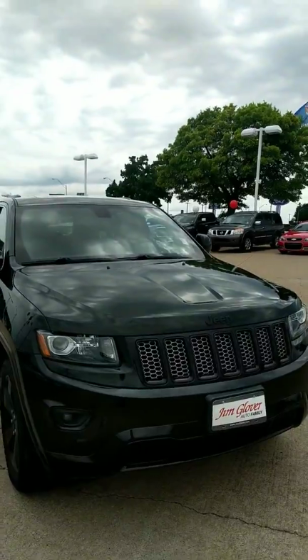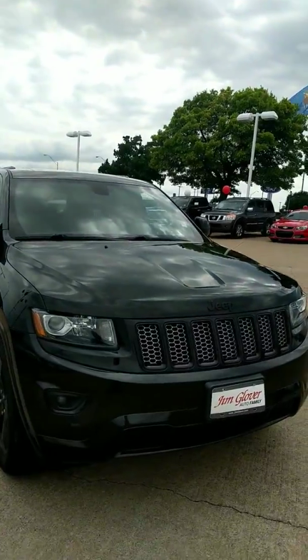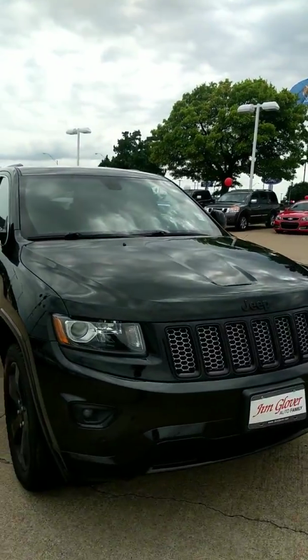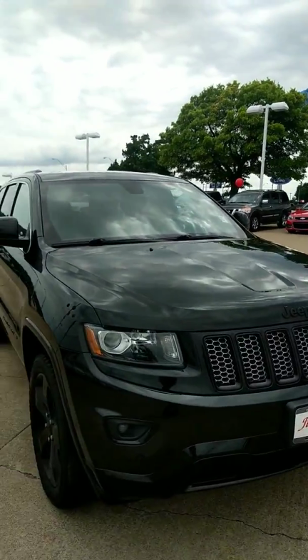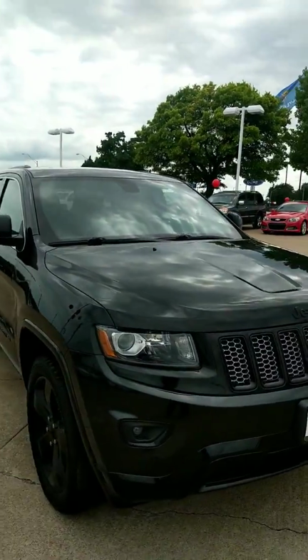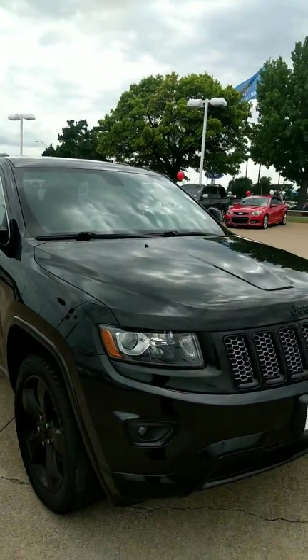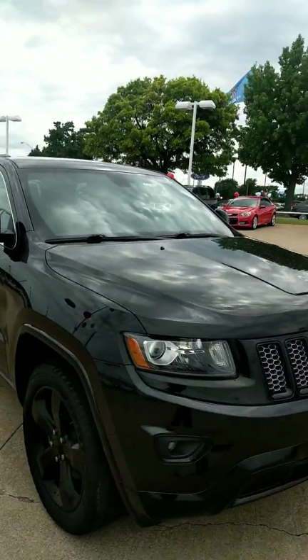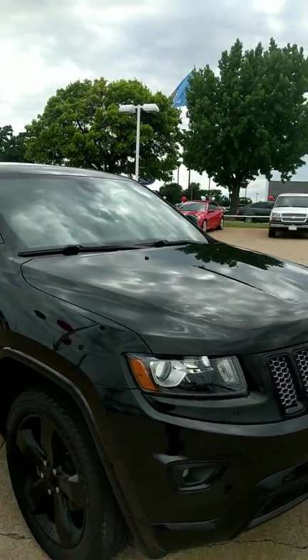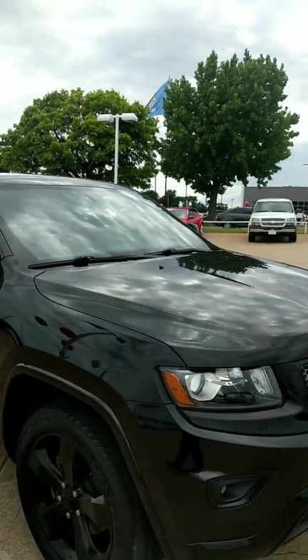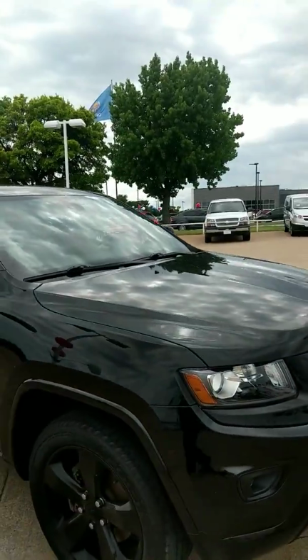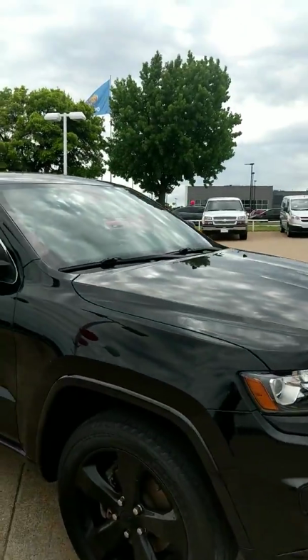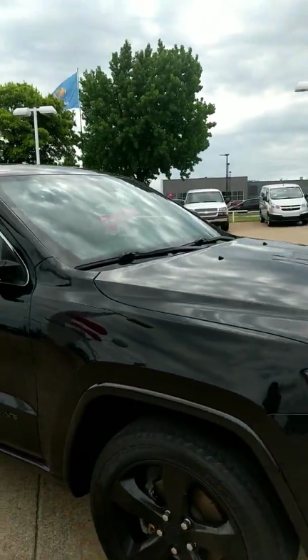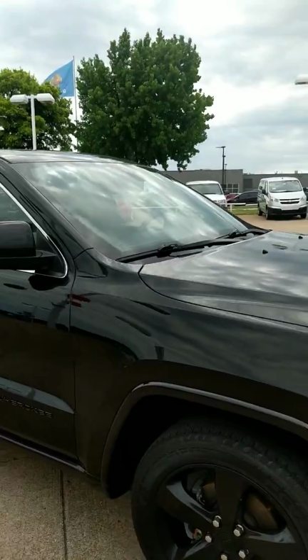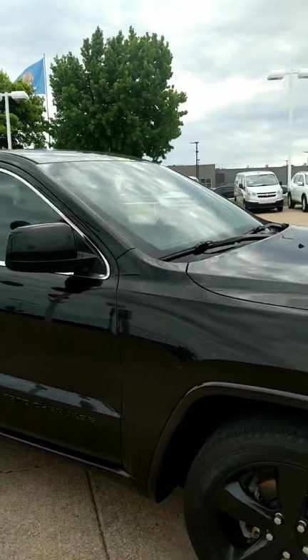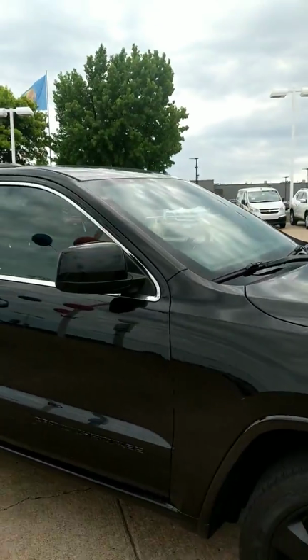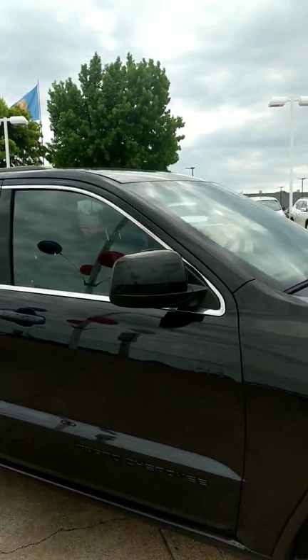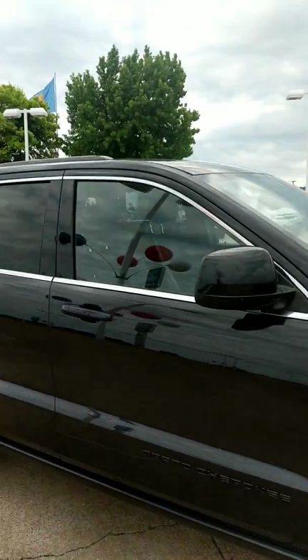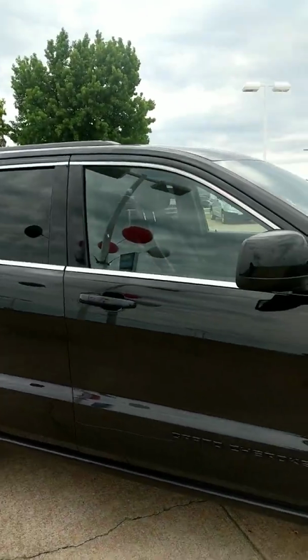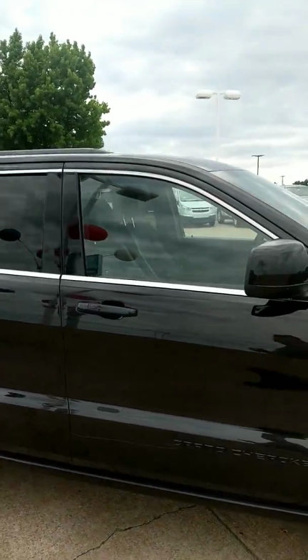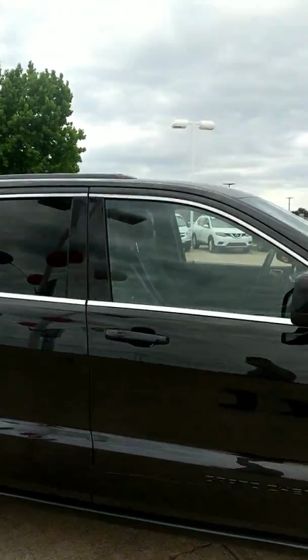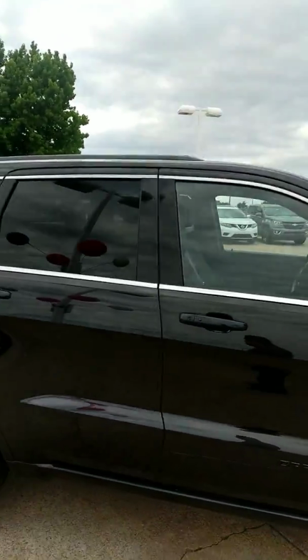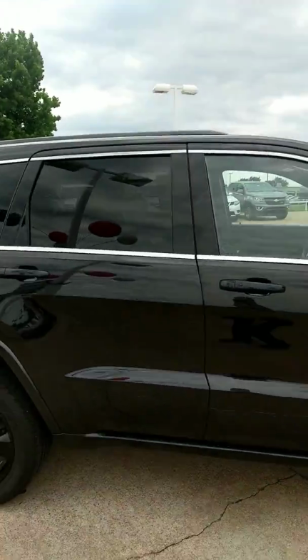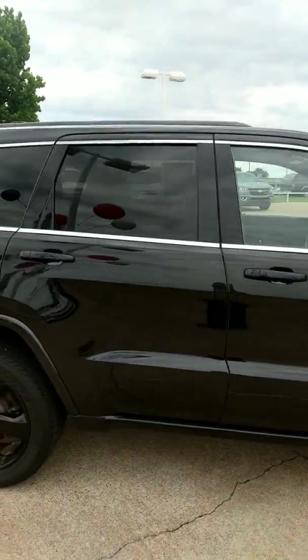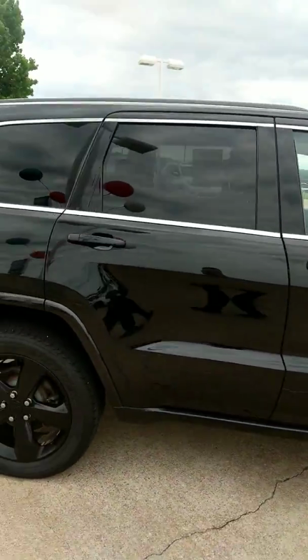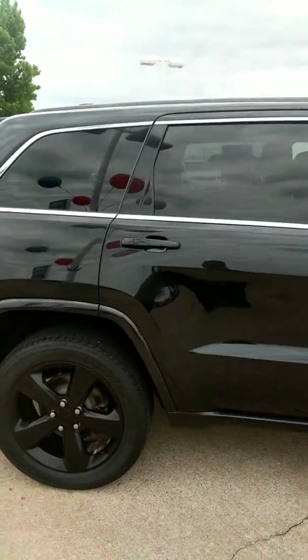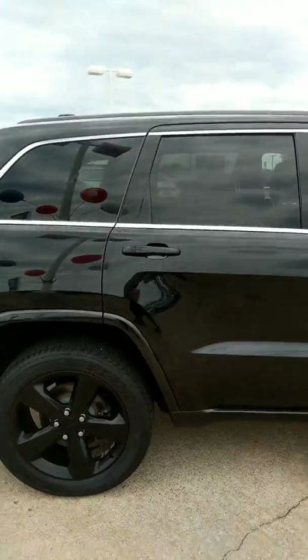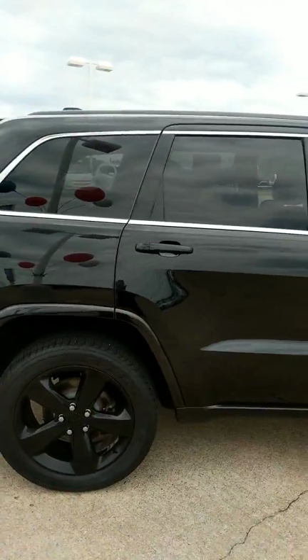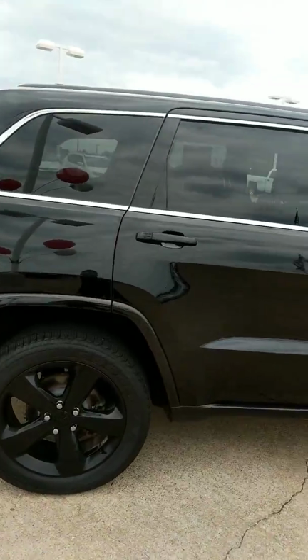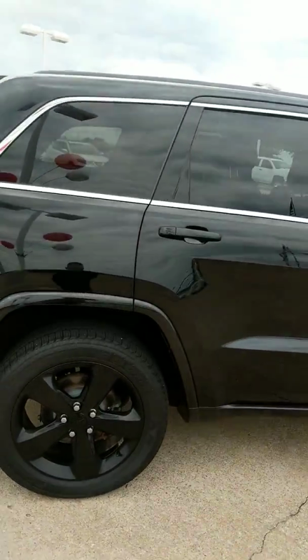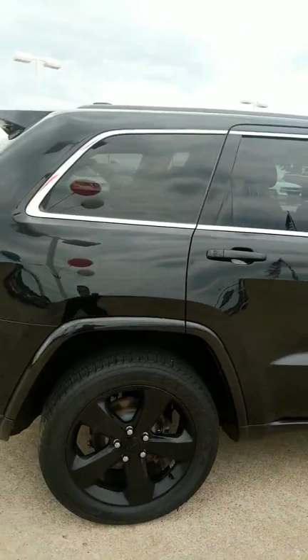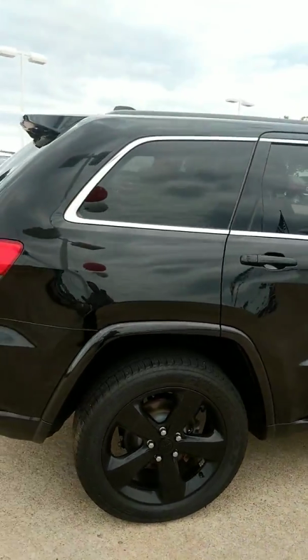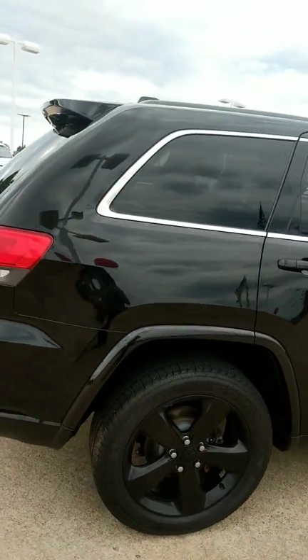Hey, Brooke. It's Vance from up here at Jim Glover Chevrolet. I just want to bring you a quick video walkaround of the 2015 Jeep Grand Cherokee Blackout Edition with blacked out rims and blacked out leather trim.